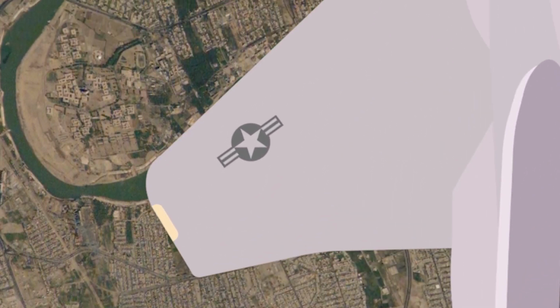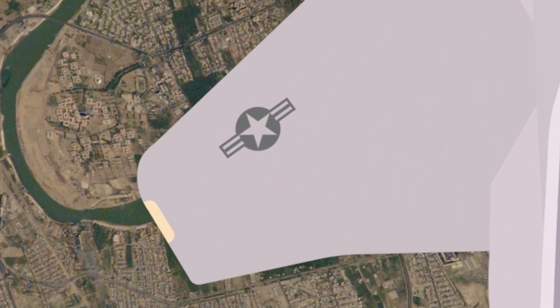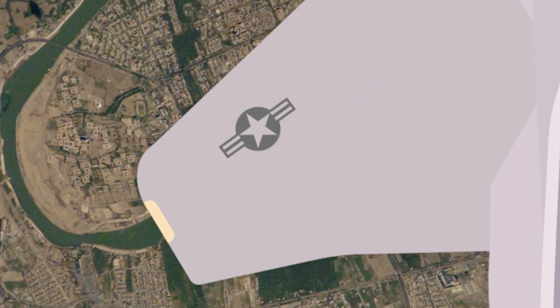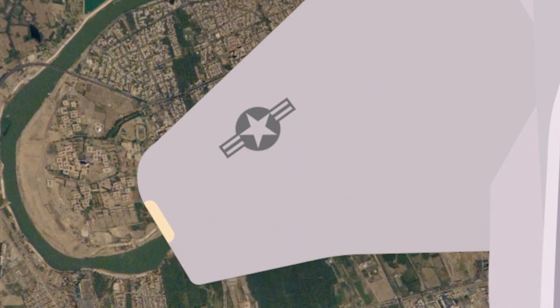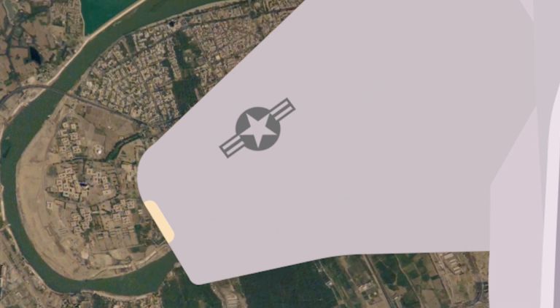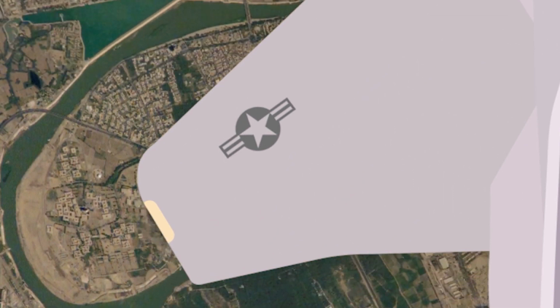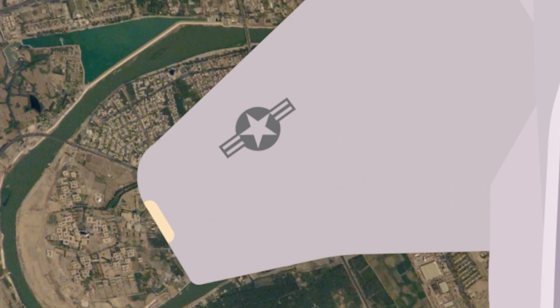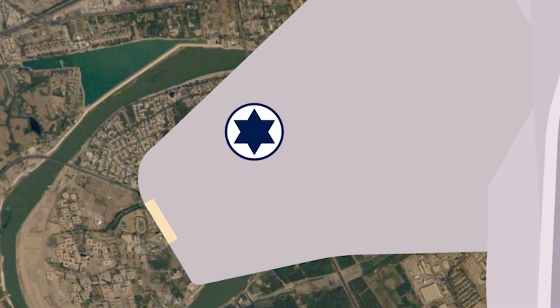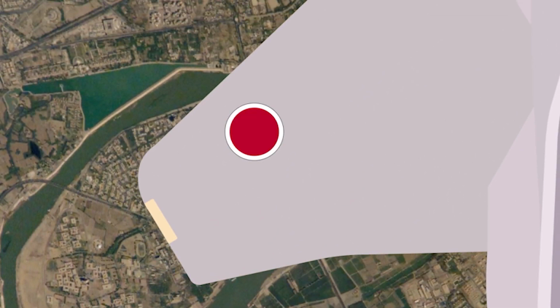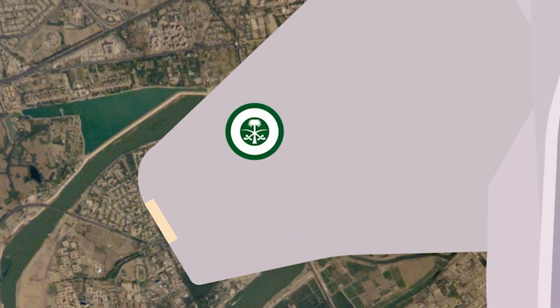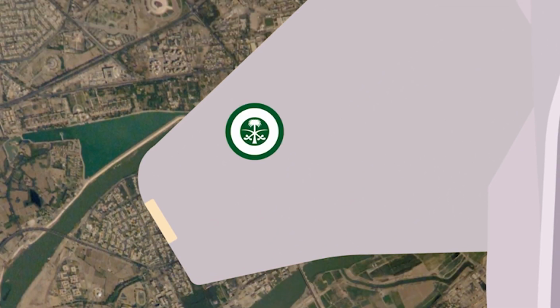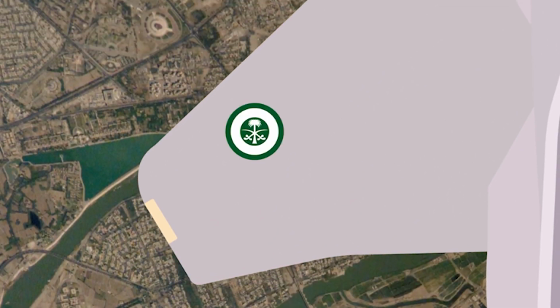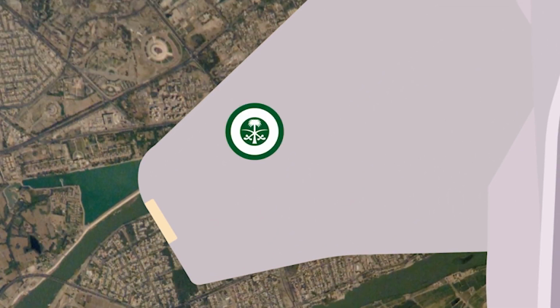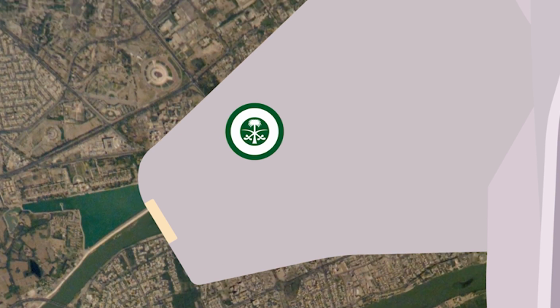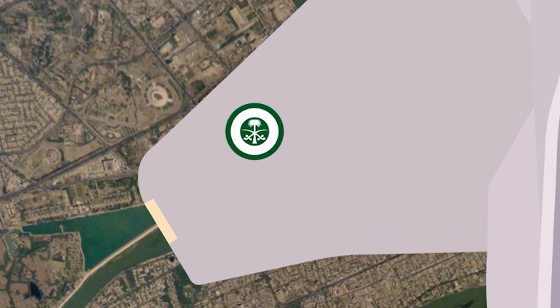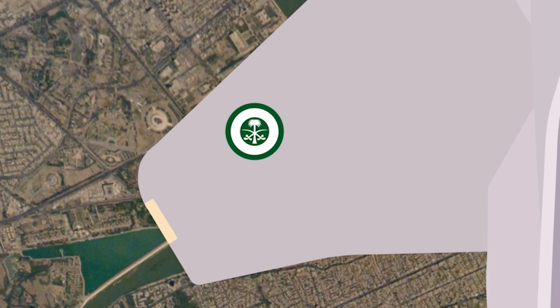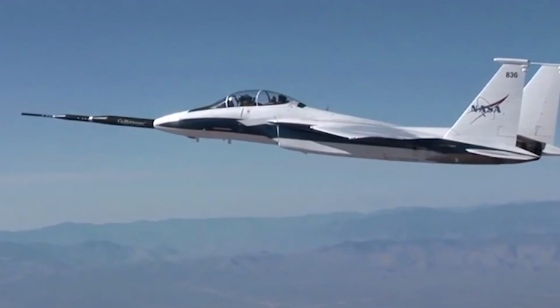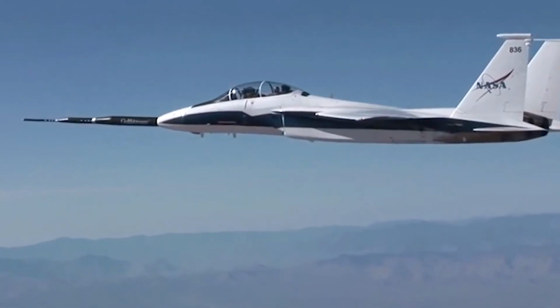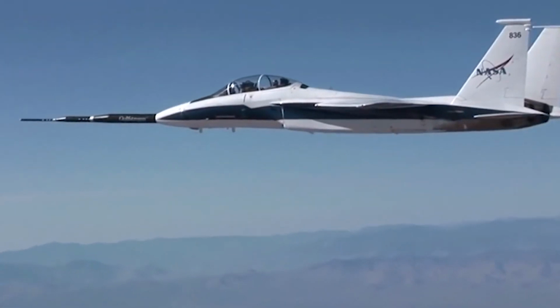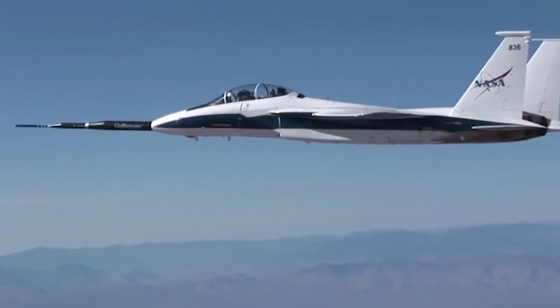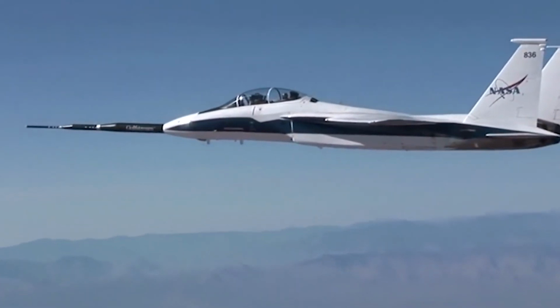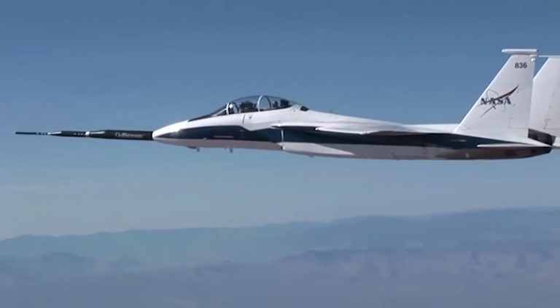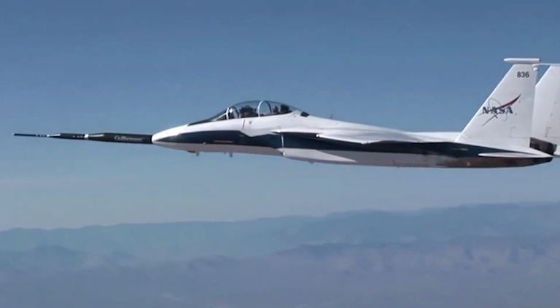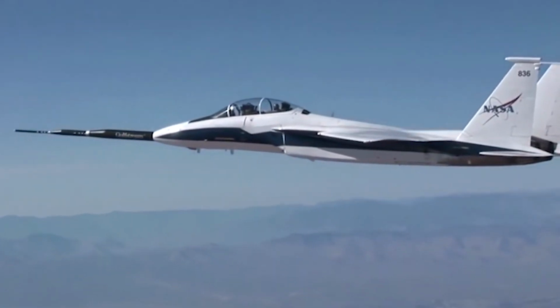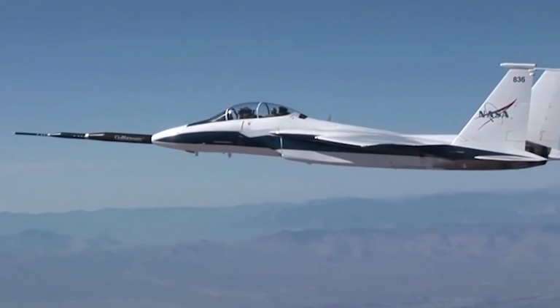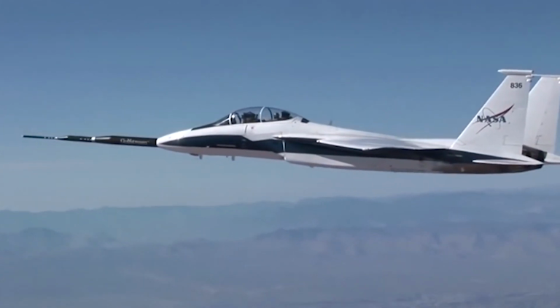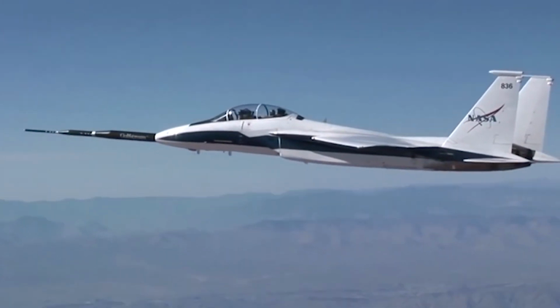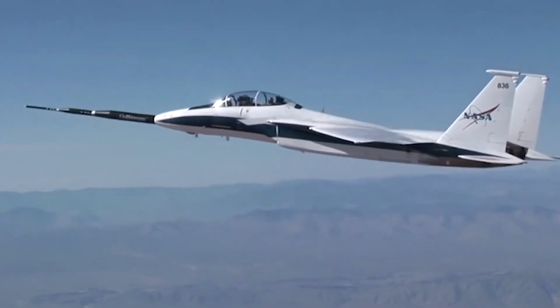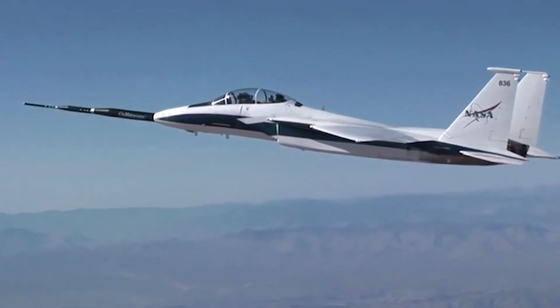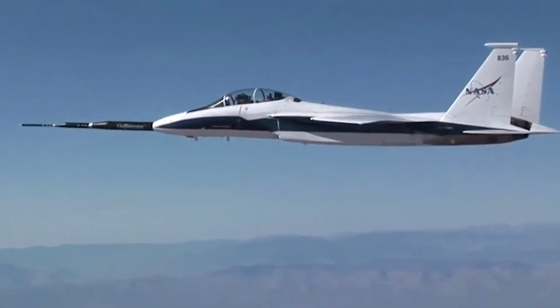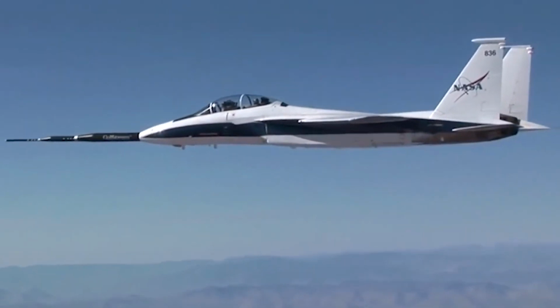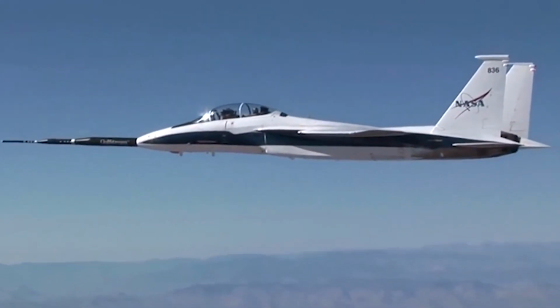Today there are multiple models and operators of the F-15. Israel, Japan, and Saudi Arabia purchased multiple units of the American fighter, but perhaps the most bizarre operator of the F-15 is NASA, who utilised the jet to conduct a wide variety of flight research experiments.